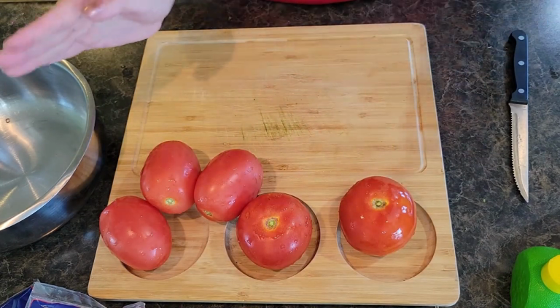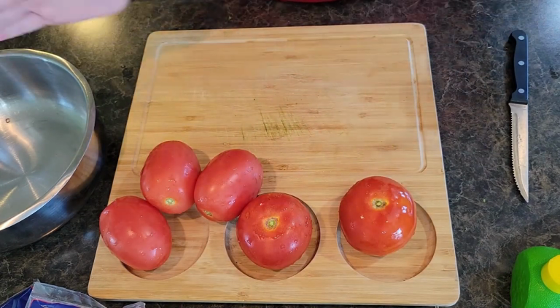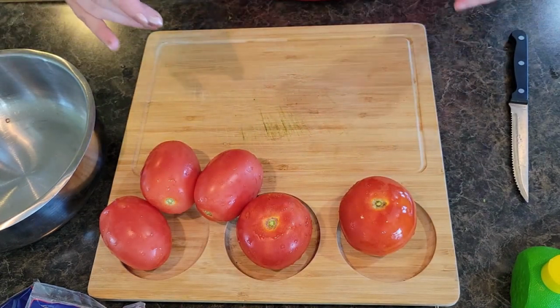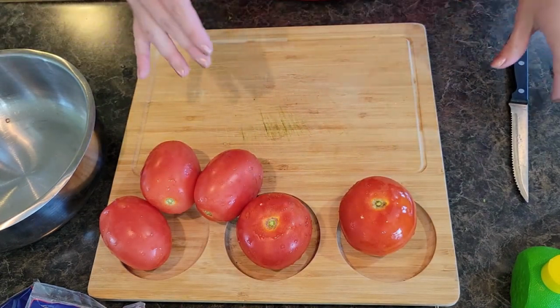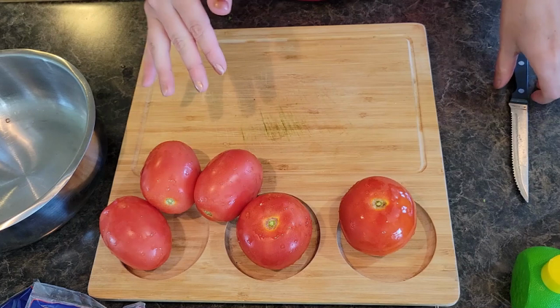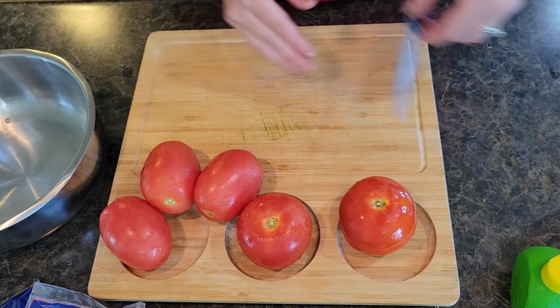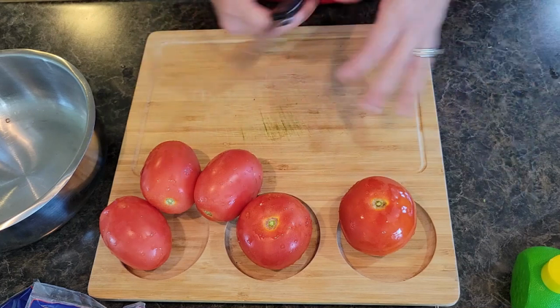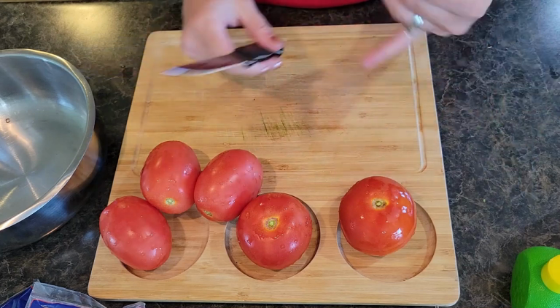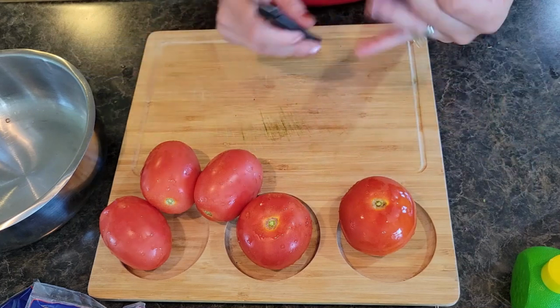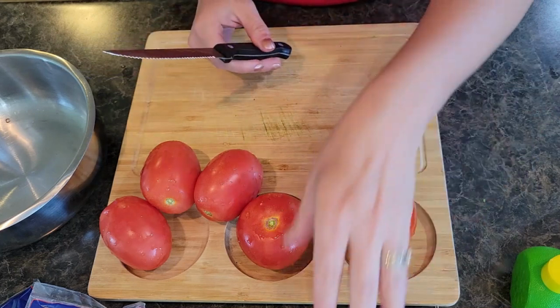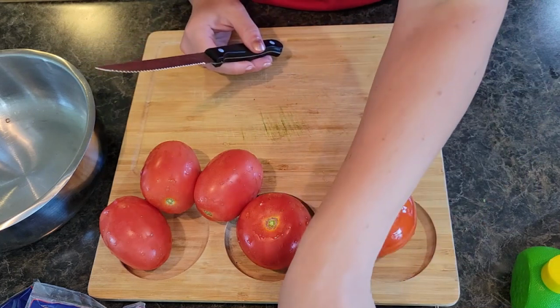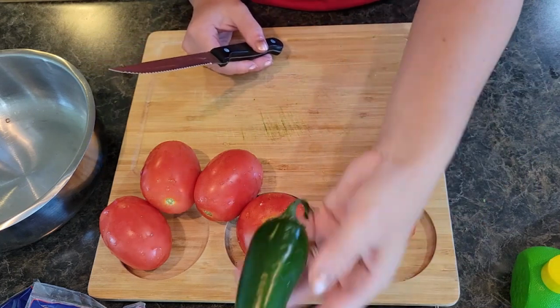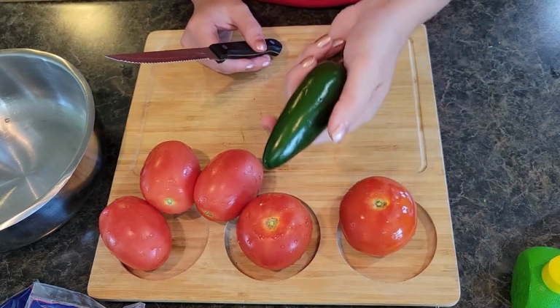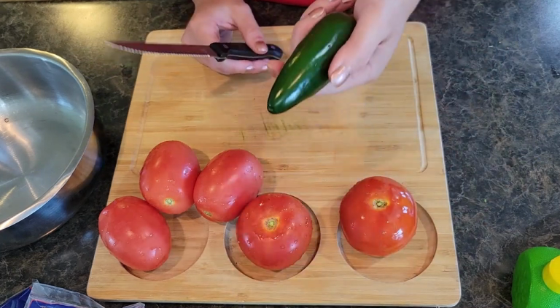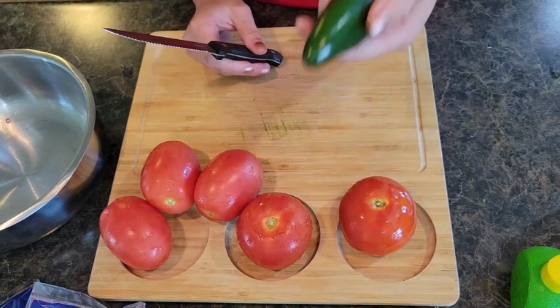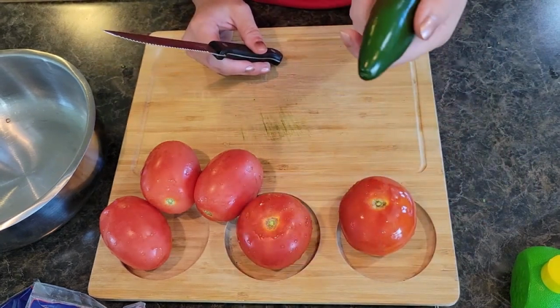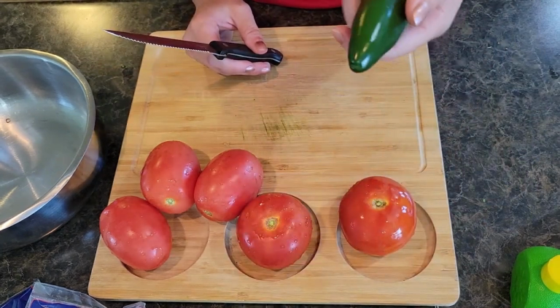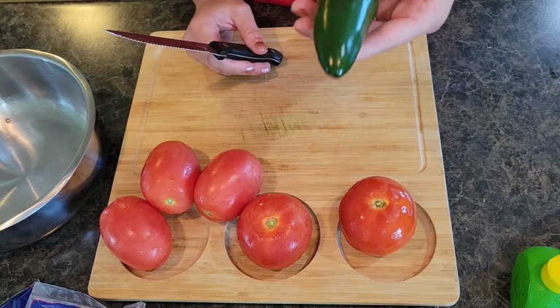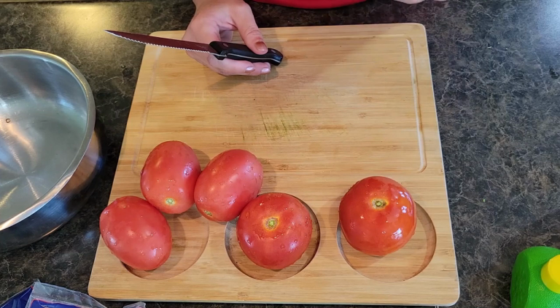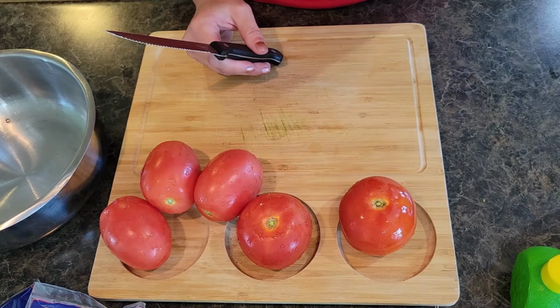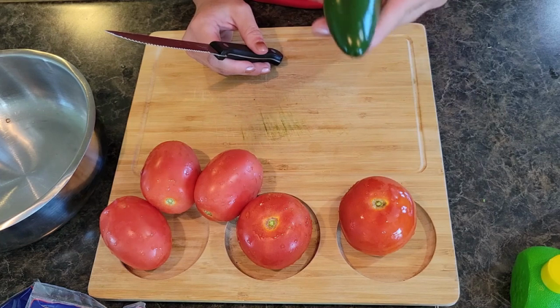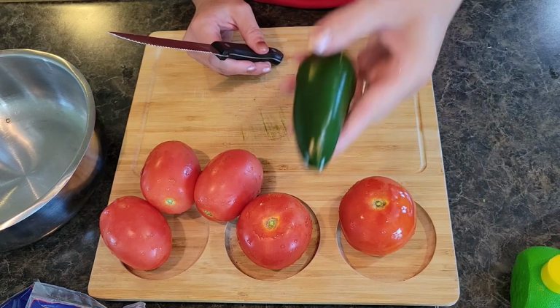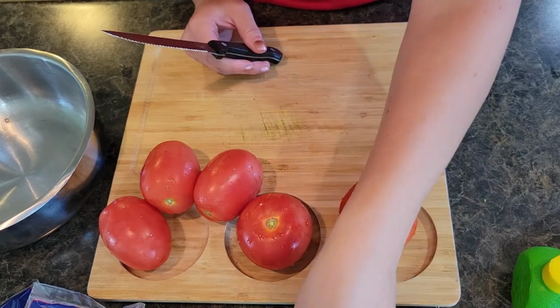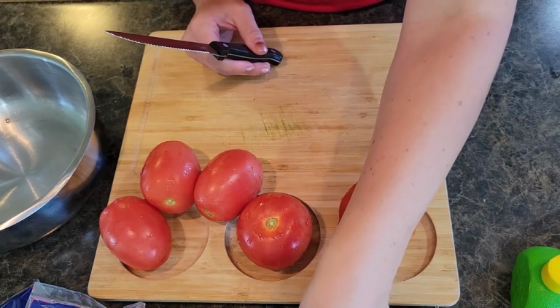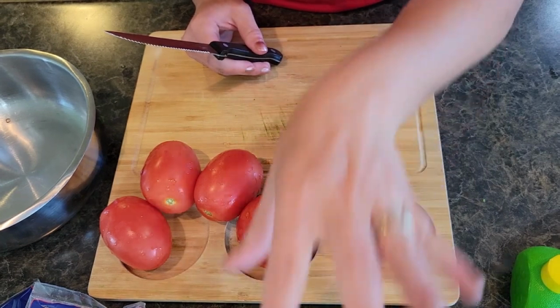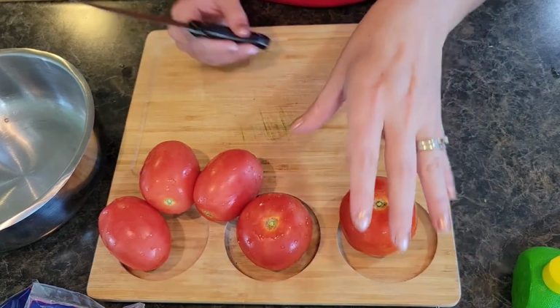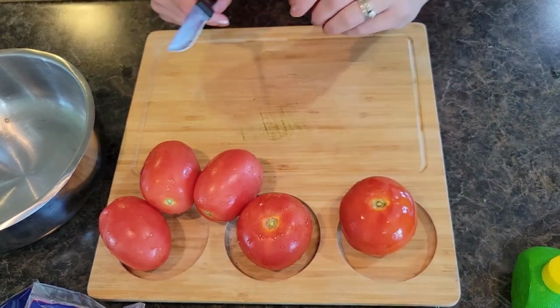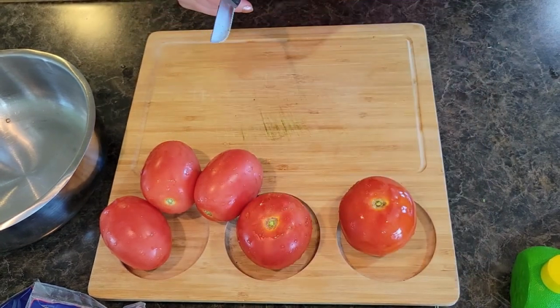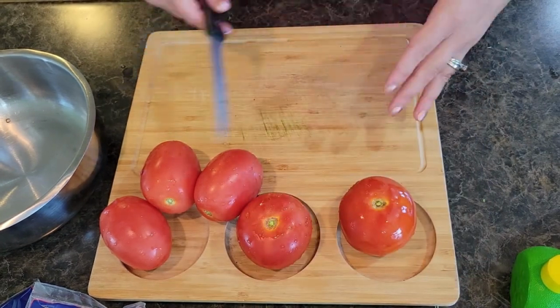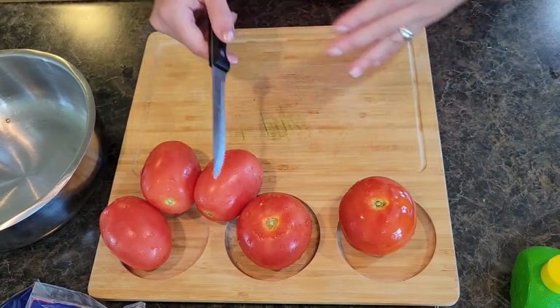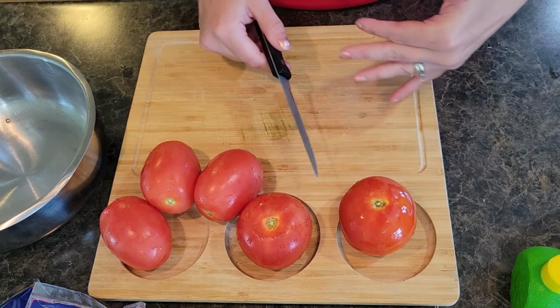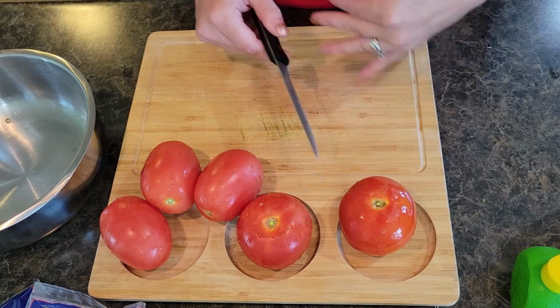If you like spicy as well, you can add a little bit of habanero or hot sauce to the spicy version when we get to that. I'll go take a look in the fridge and see what we've got to throw in there for my husband.